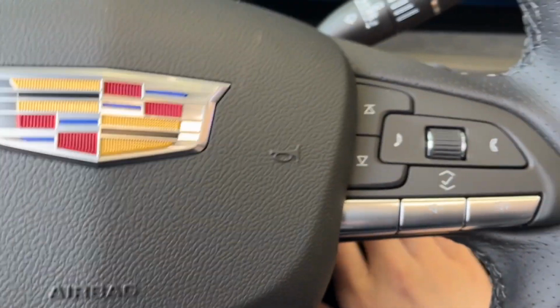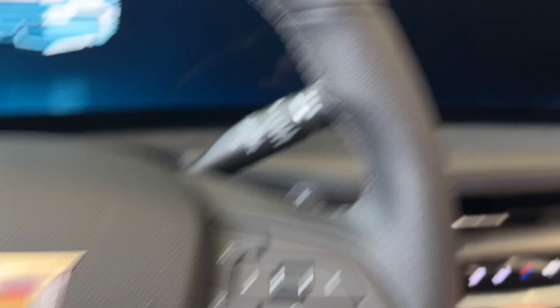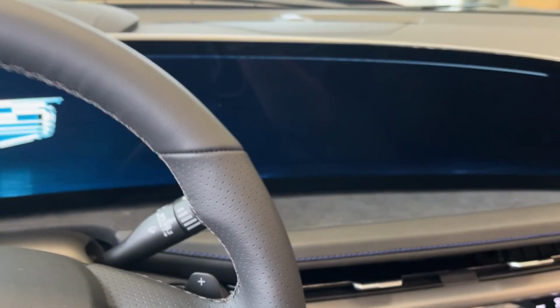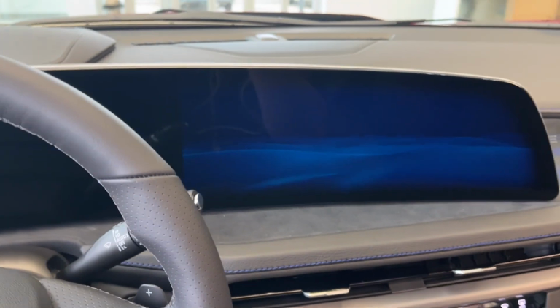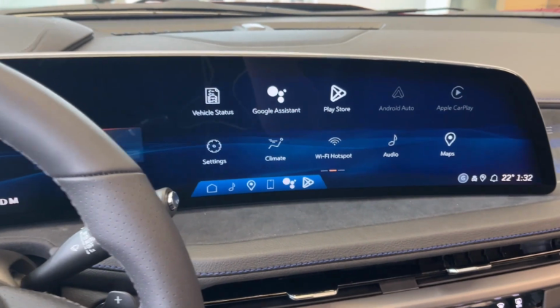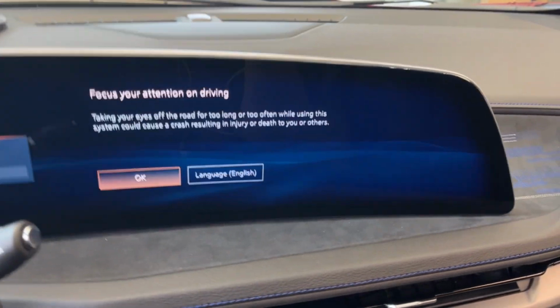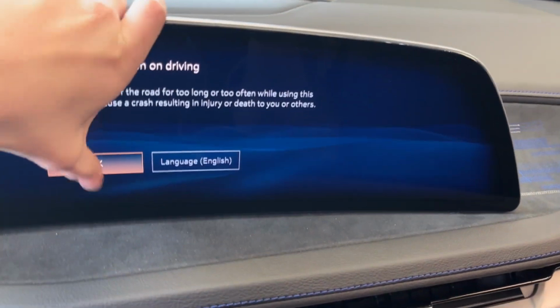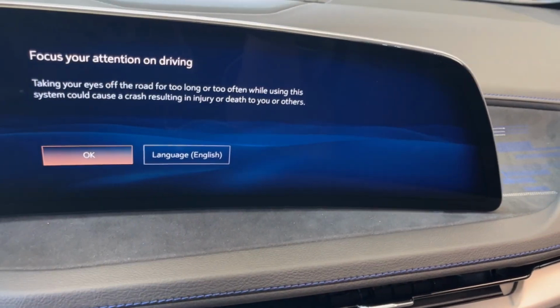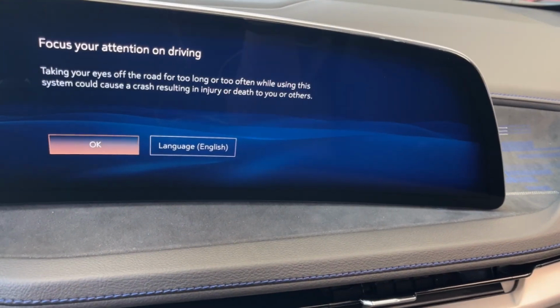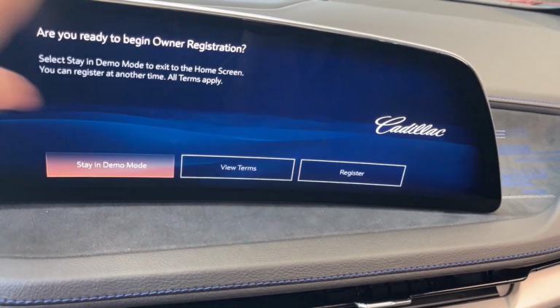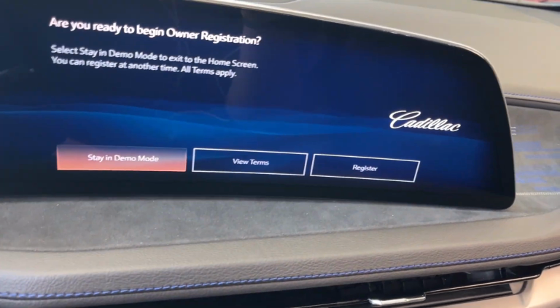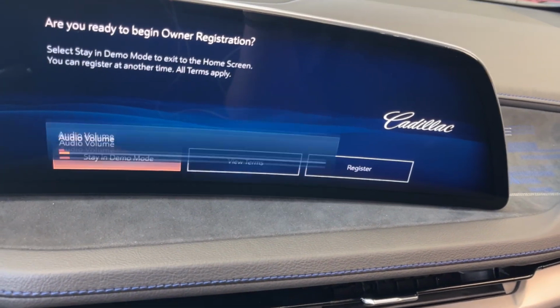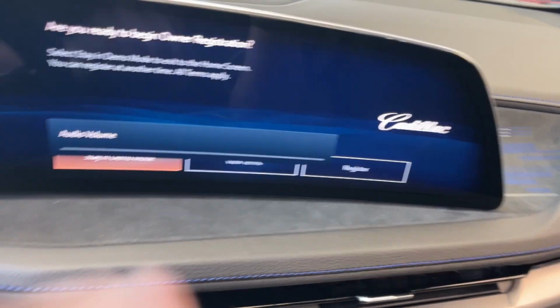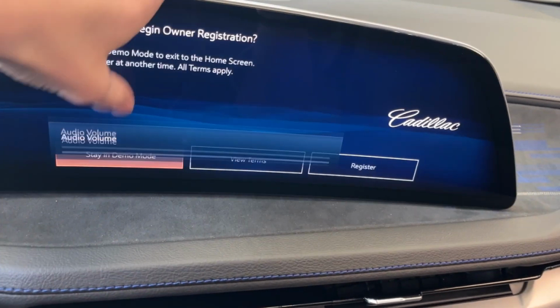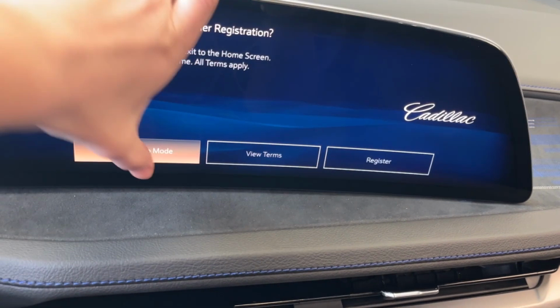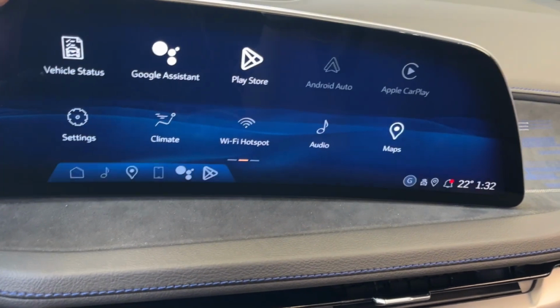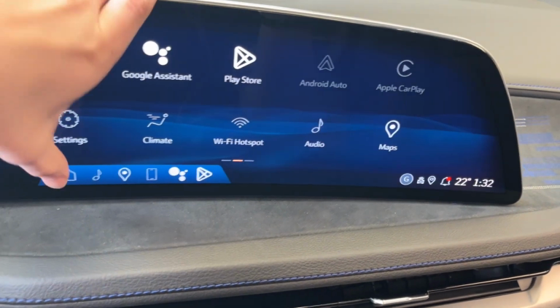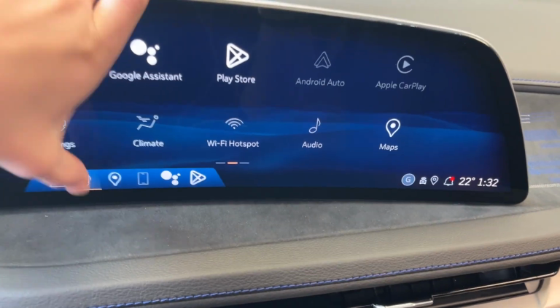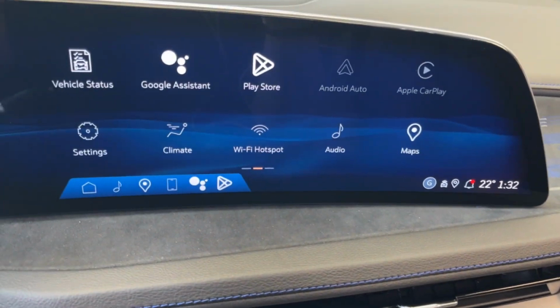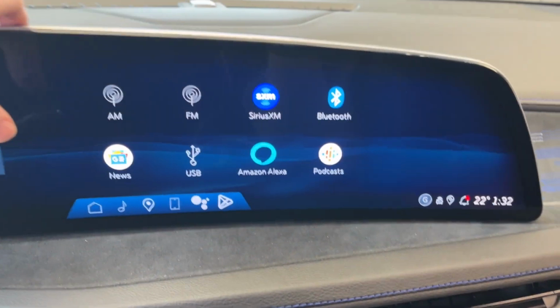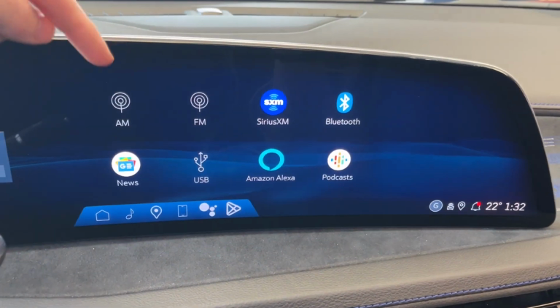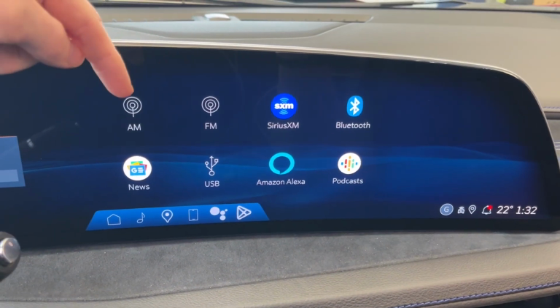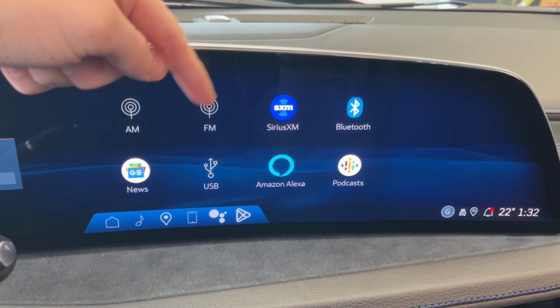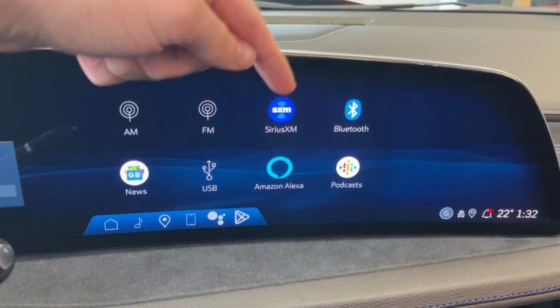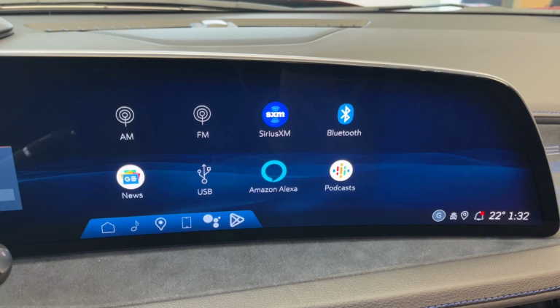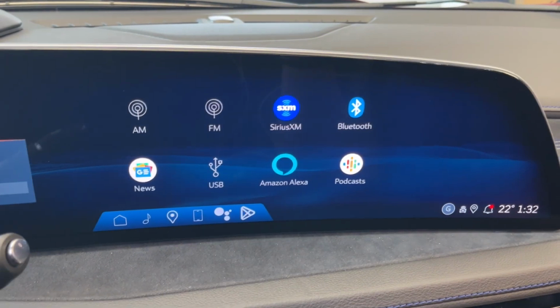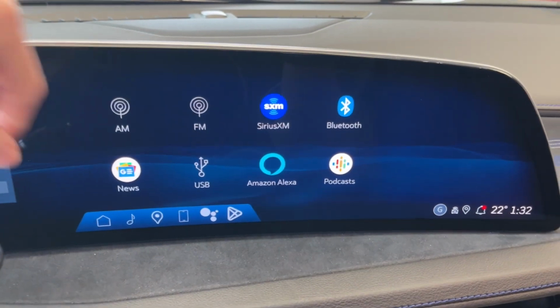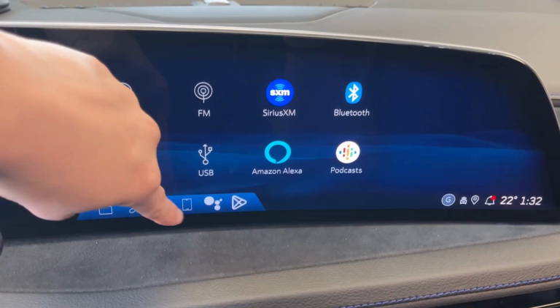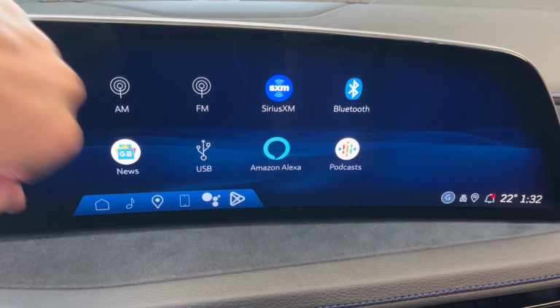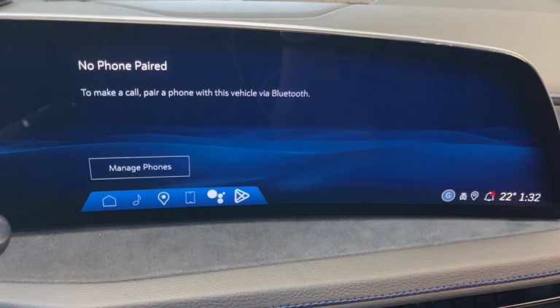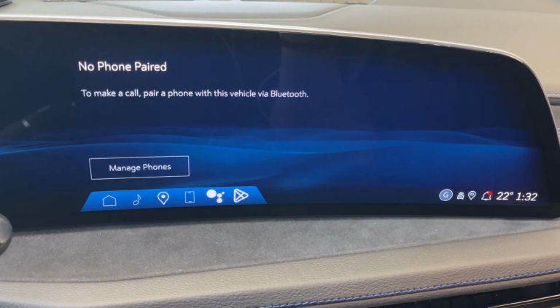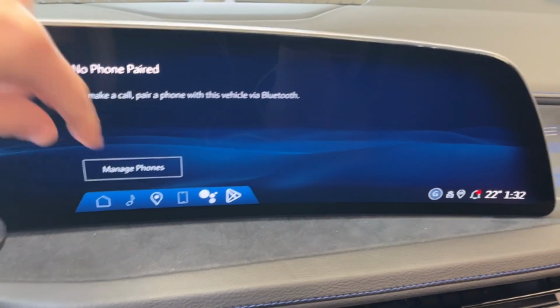We can go ahead and take a look at the infotainment system and start with the radio. It comes equipped with AM, FM, Sirius XM, and we can connect a phone using Bluetooth. We can connect the phone right there.